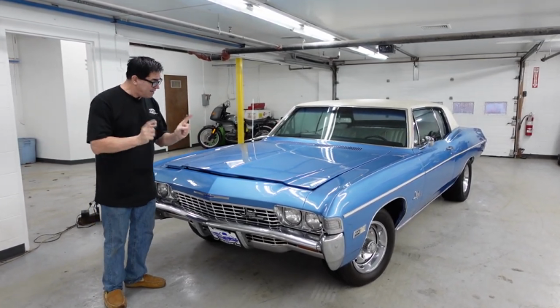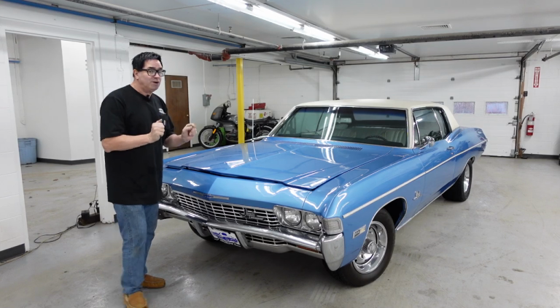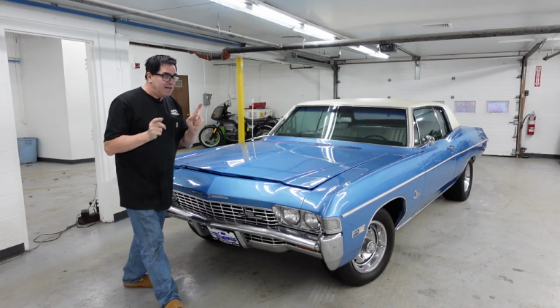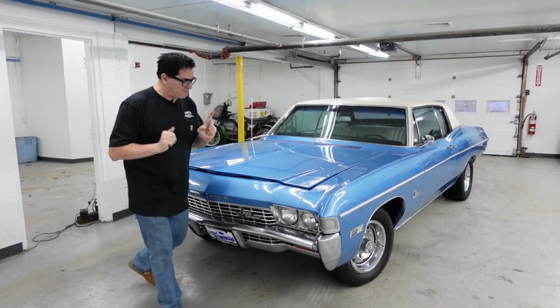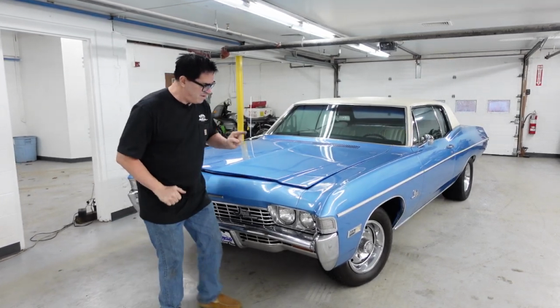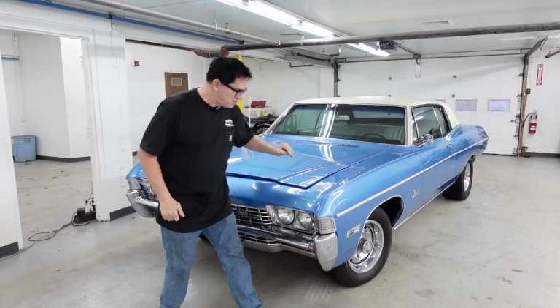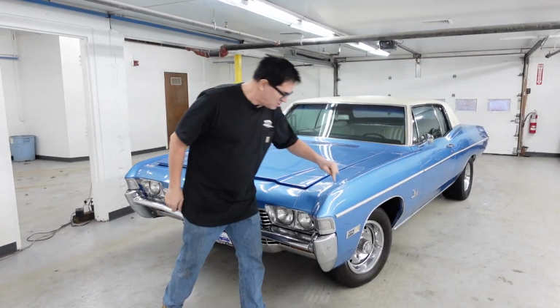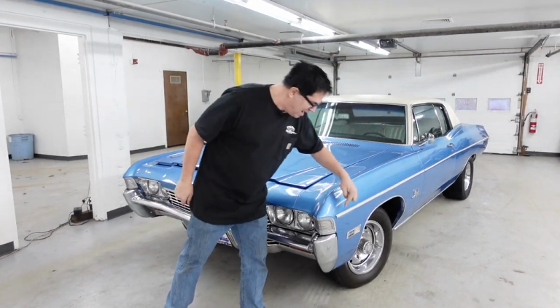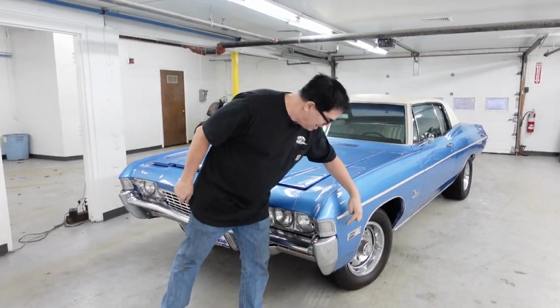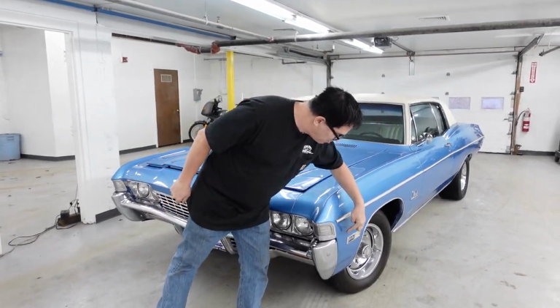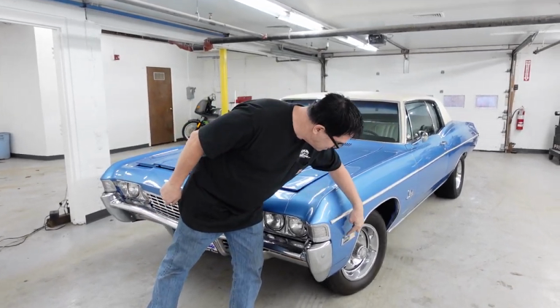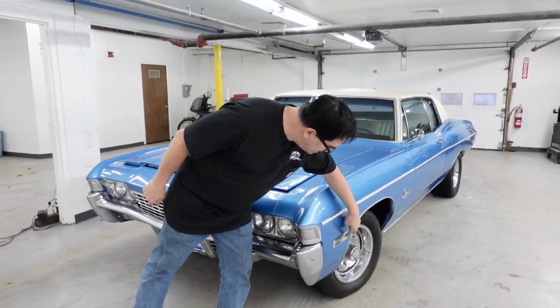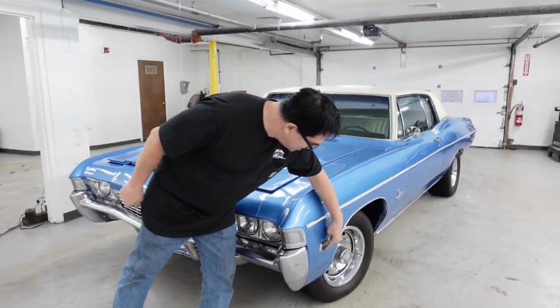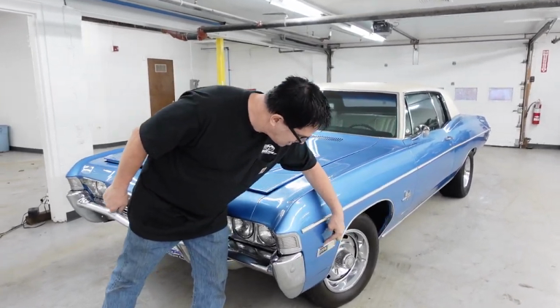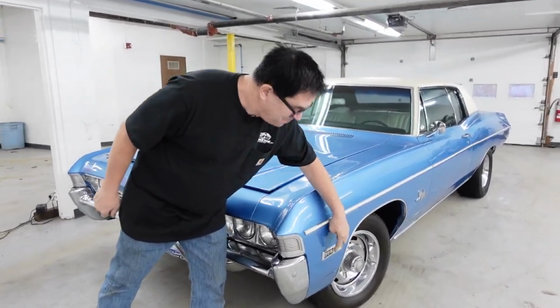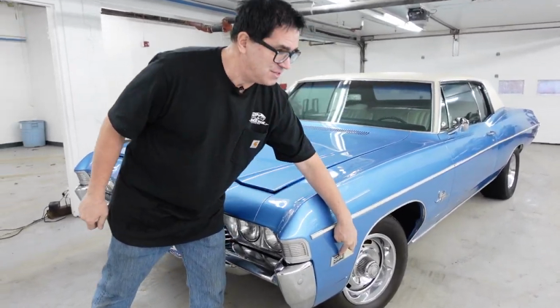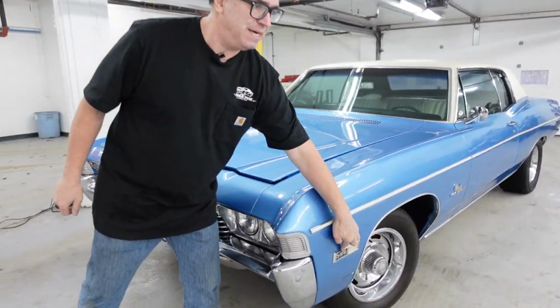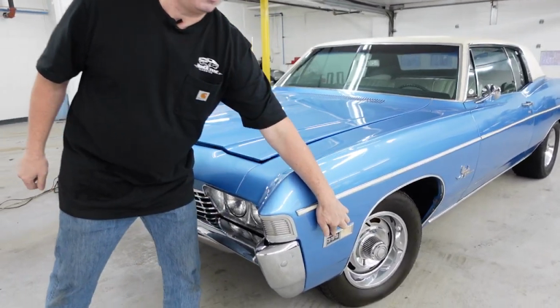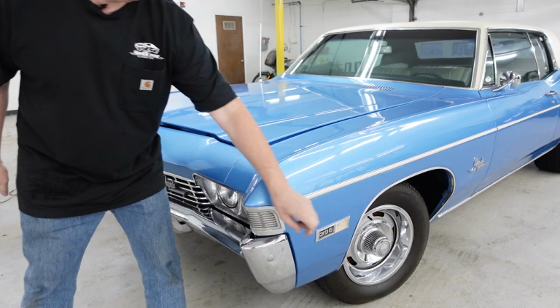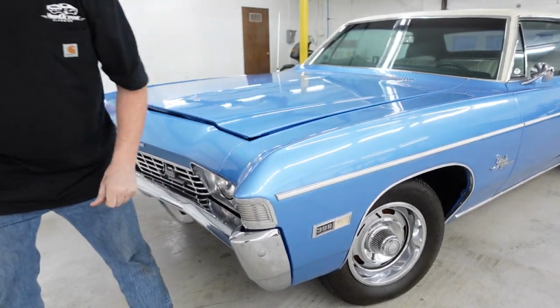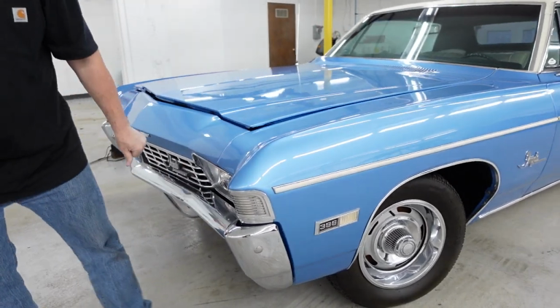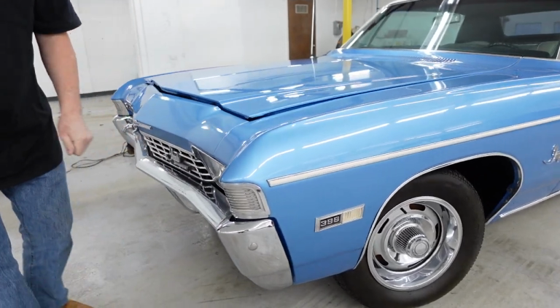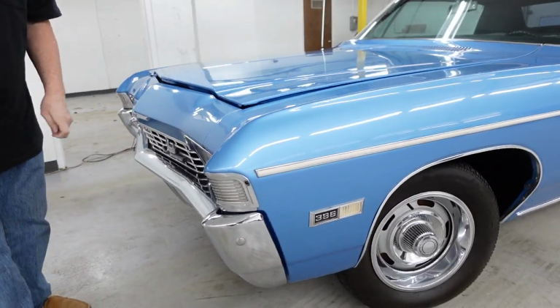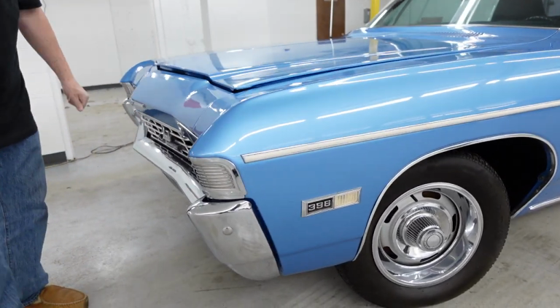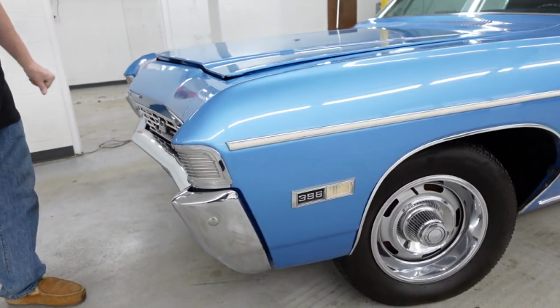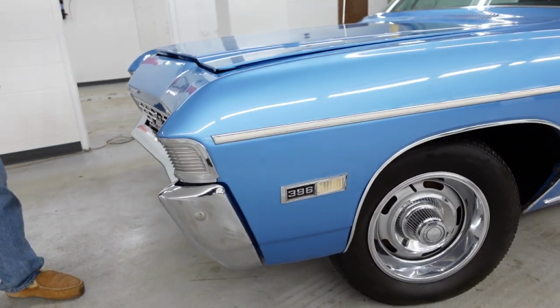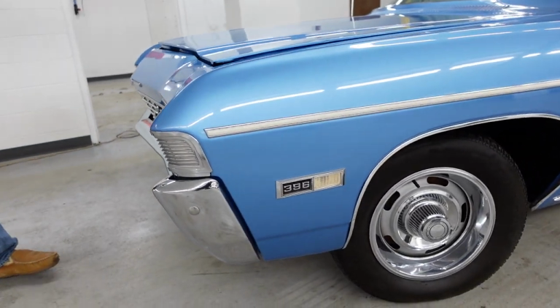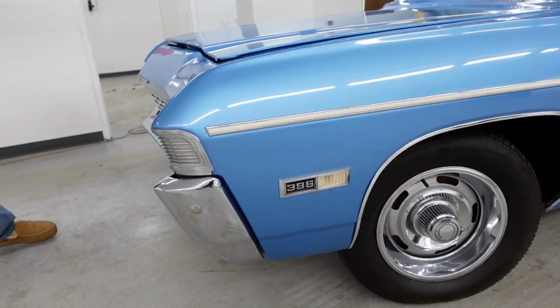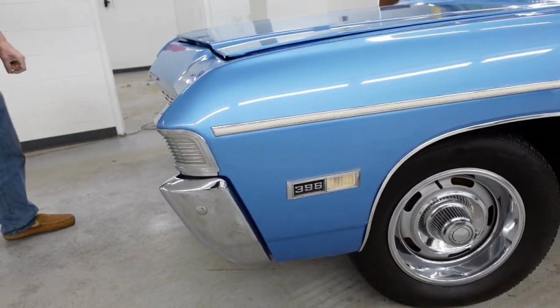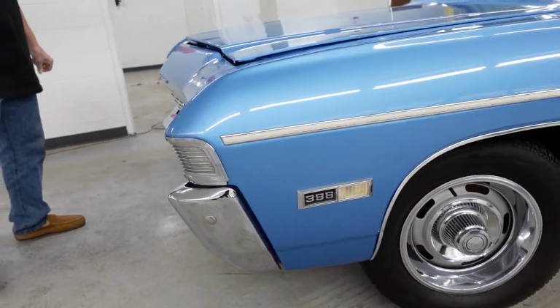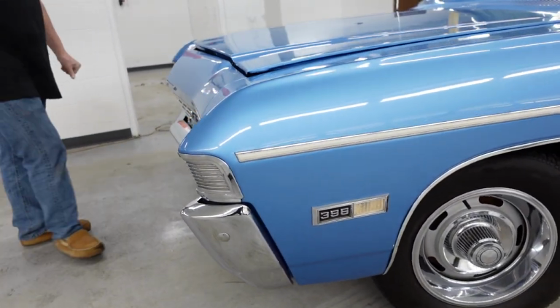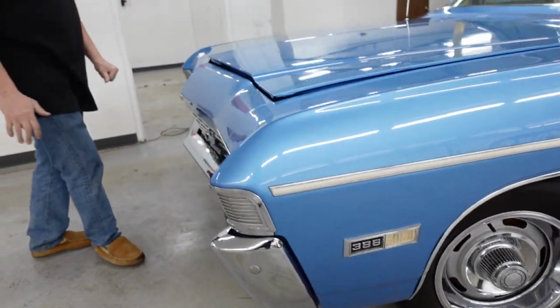But here, as the front fenders tell us, we have a 396. That's the big block, which in this case would be a 325-horsepower engine.